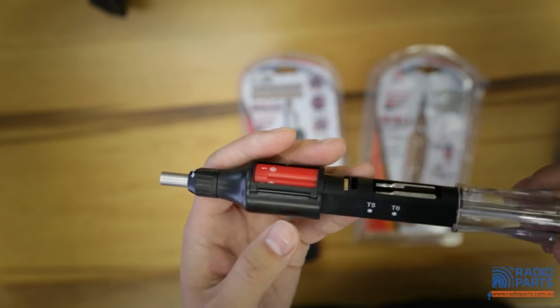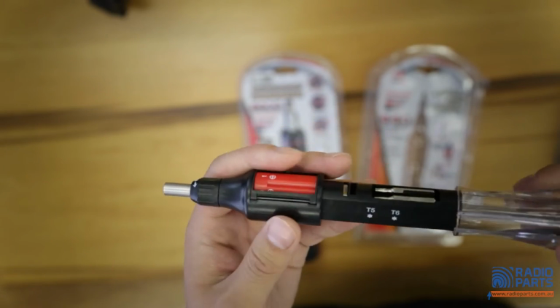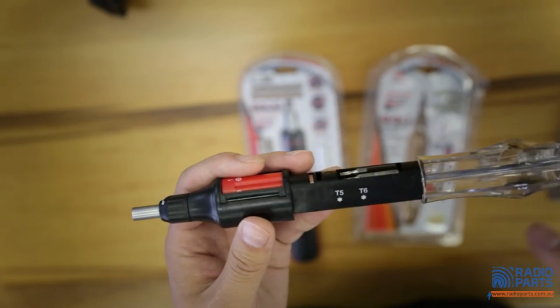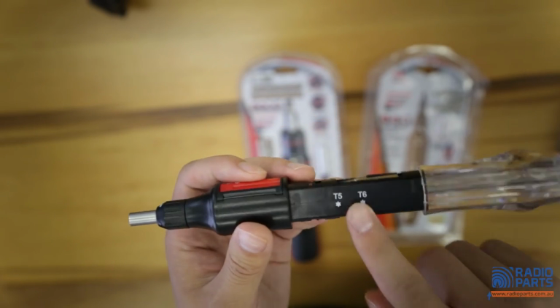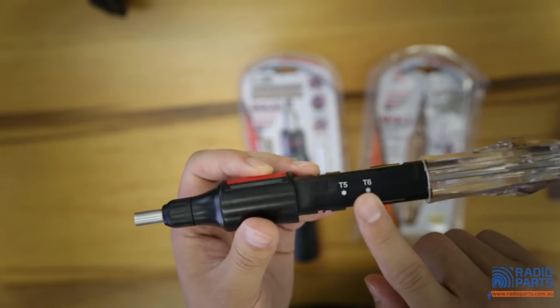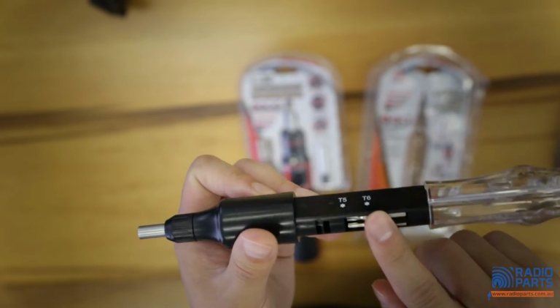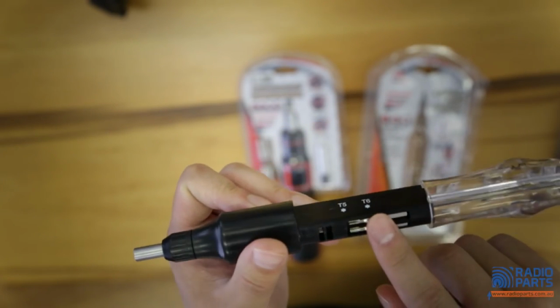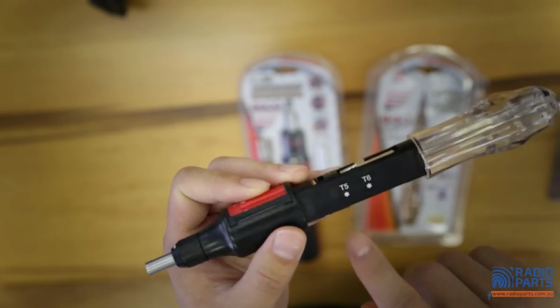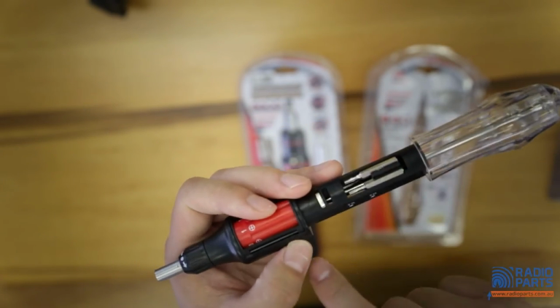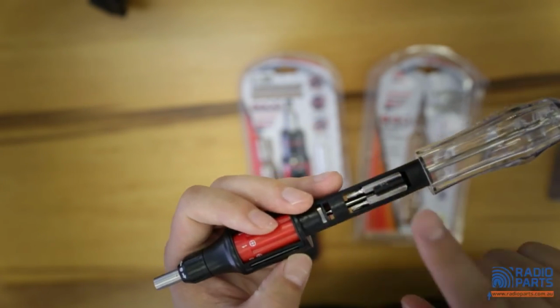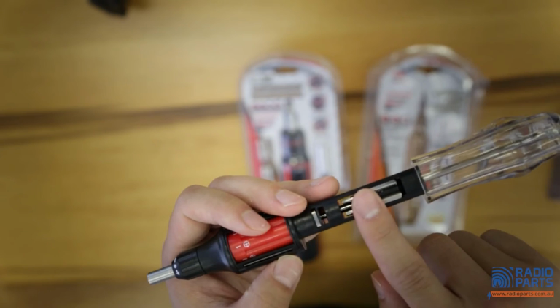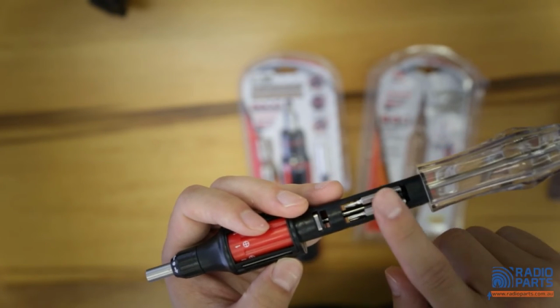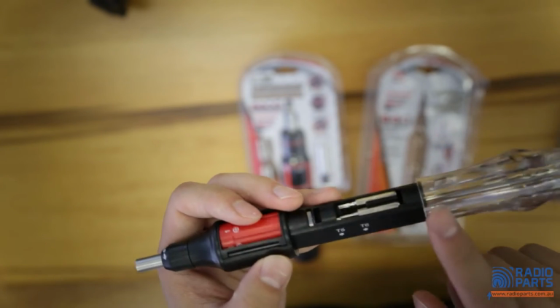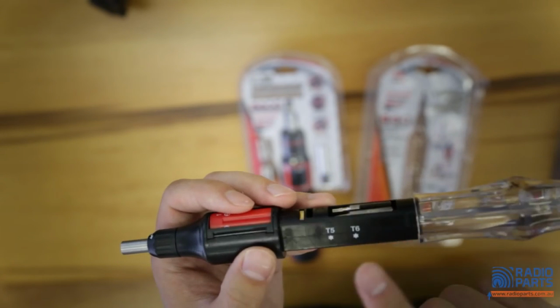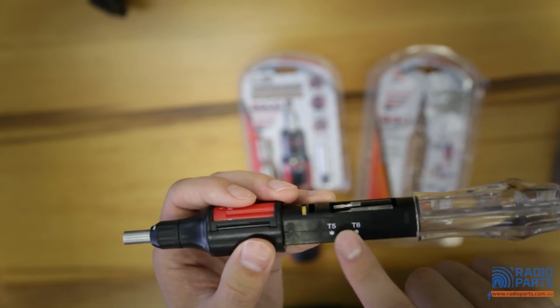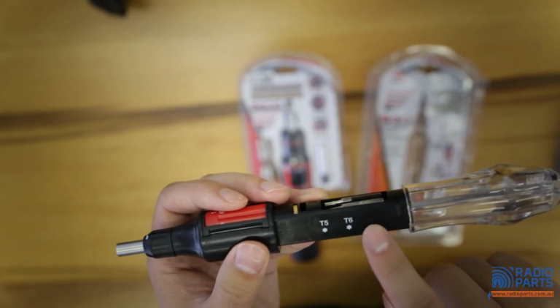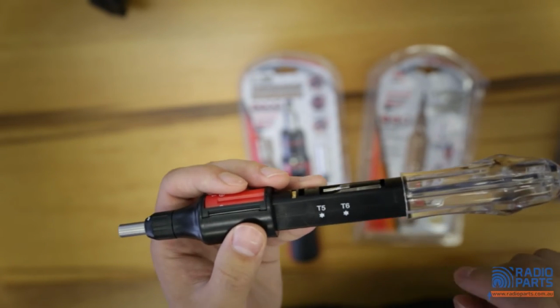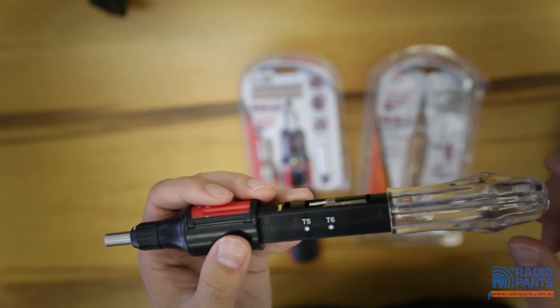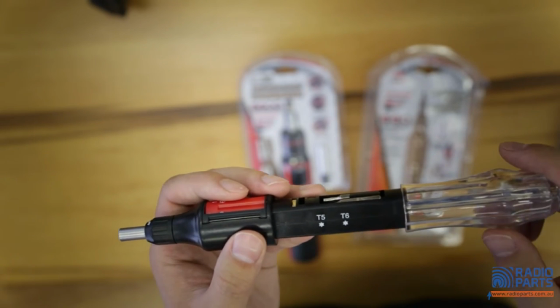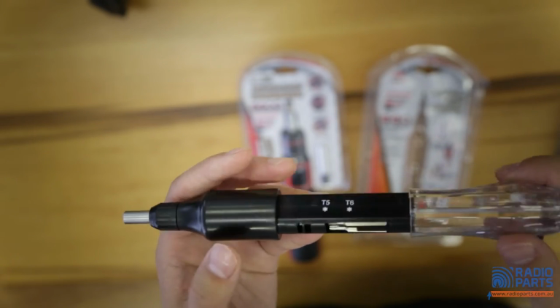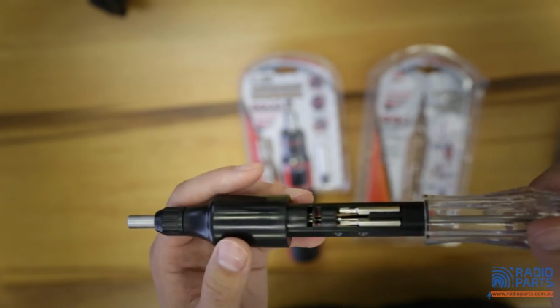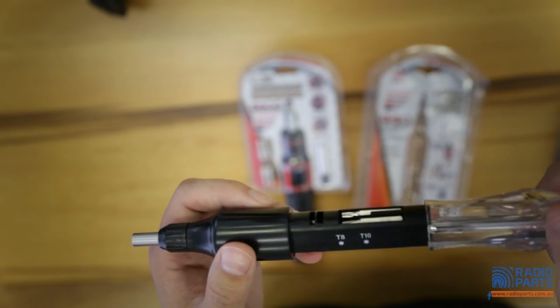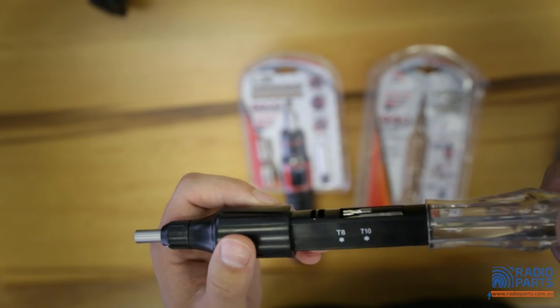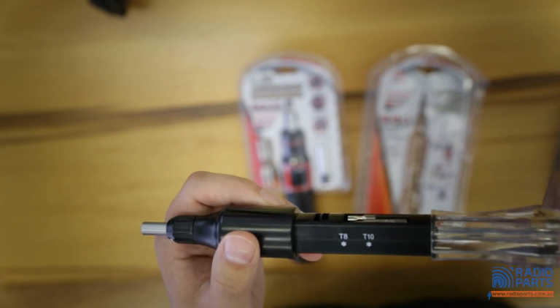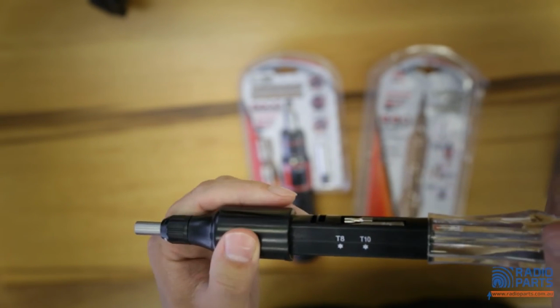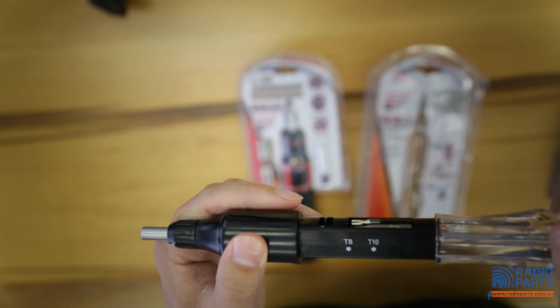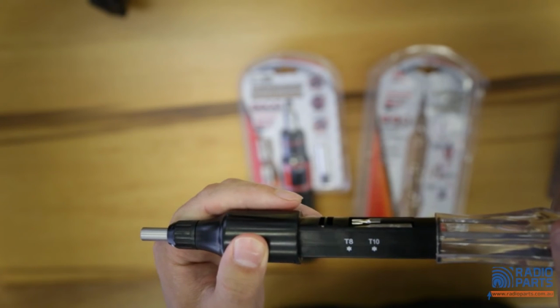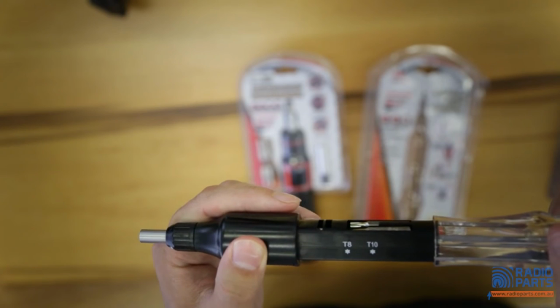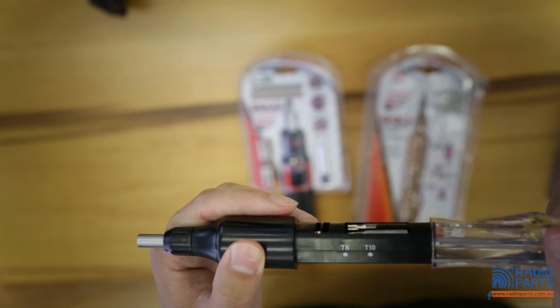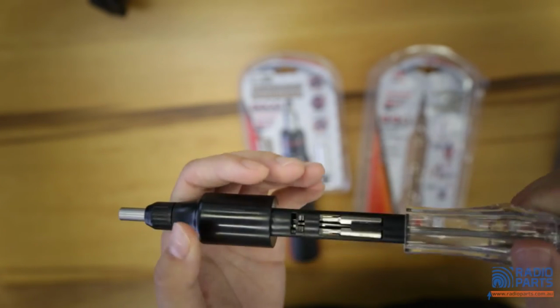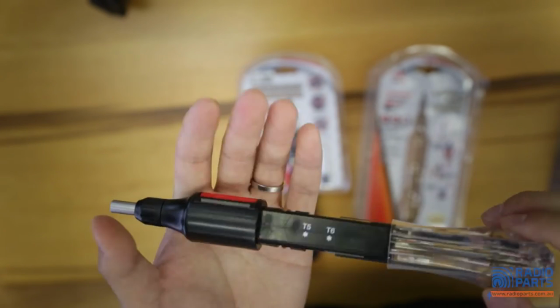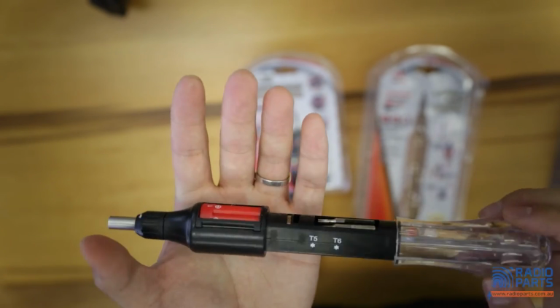You also have two more extra tips hiding in the handle — there are T5, T6, which are the star-shaped ones, and T8, T10, the star-shaped ones as well.